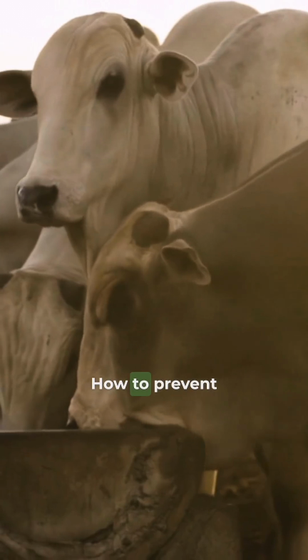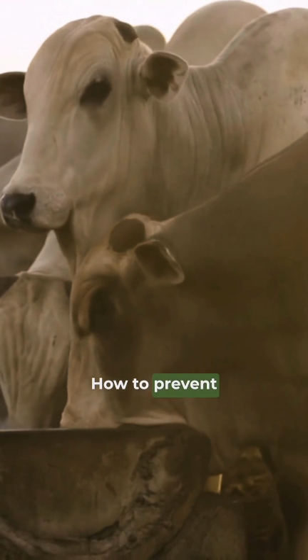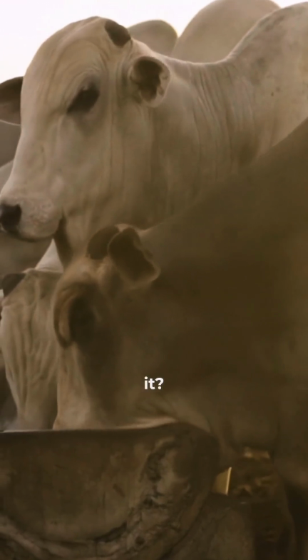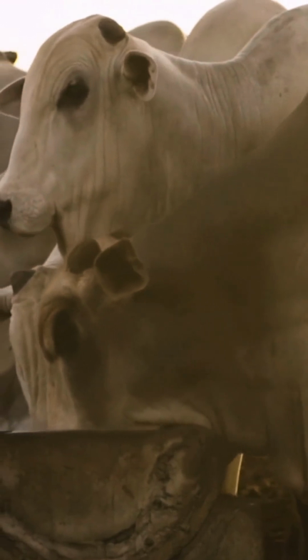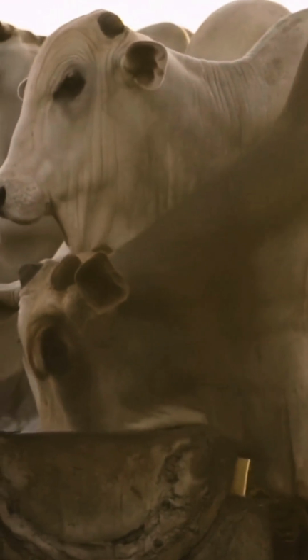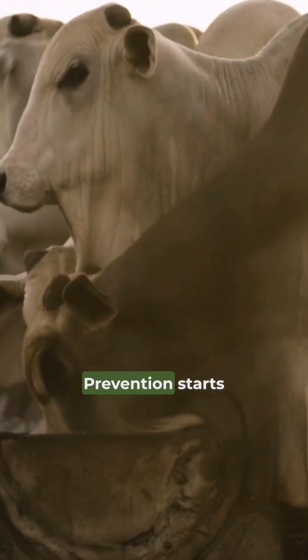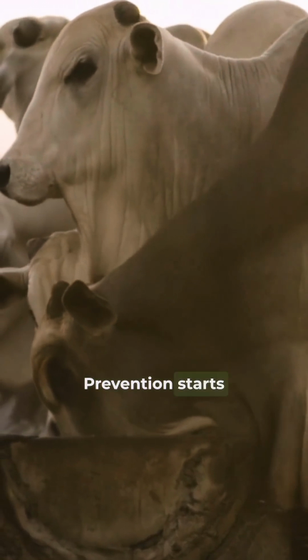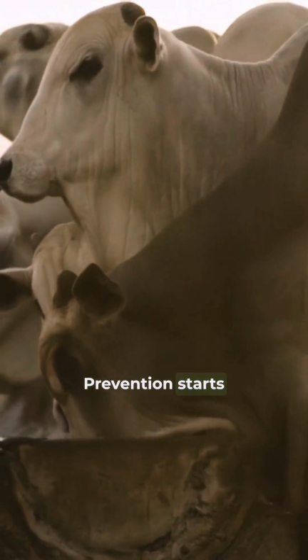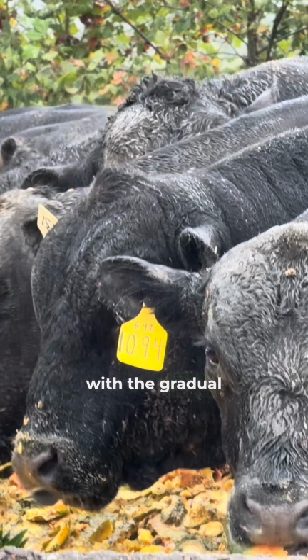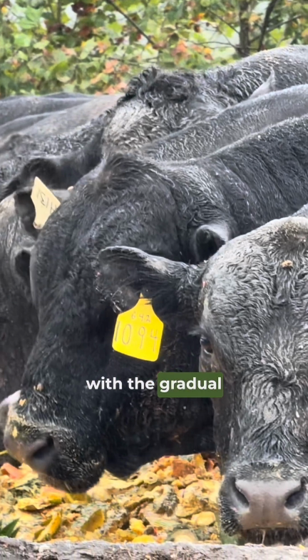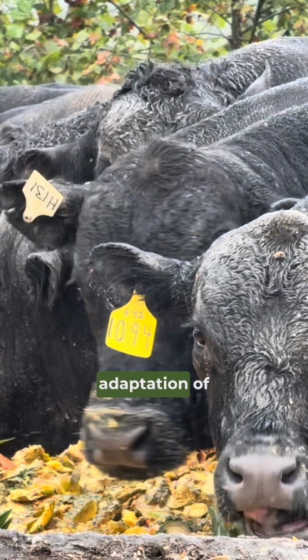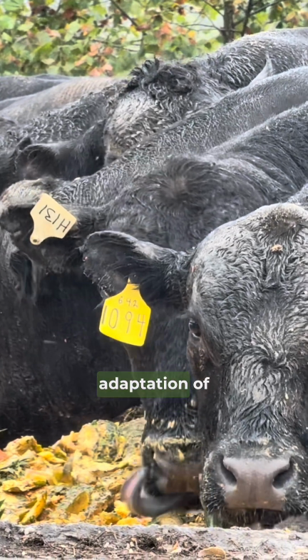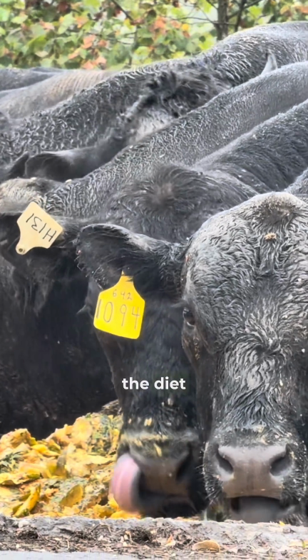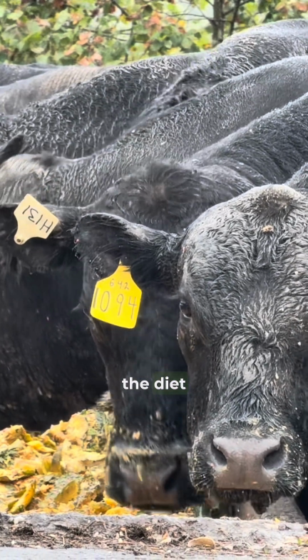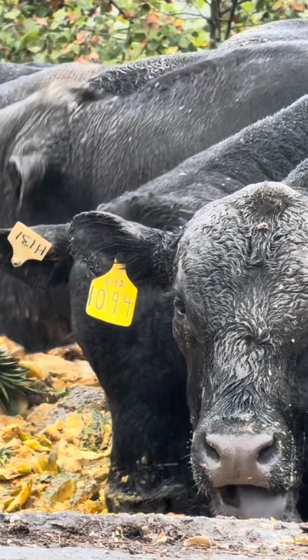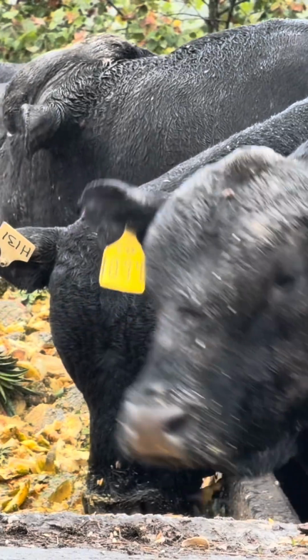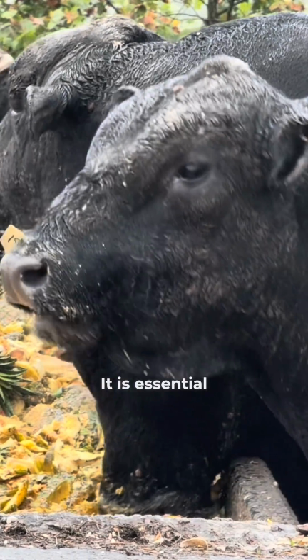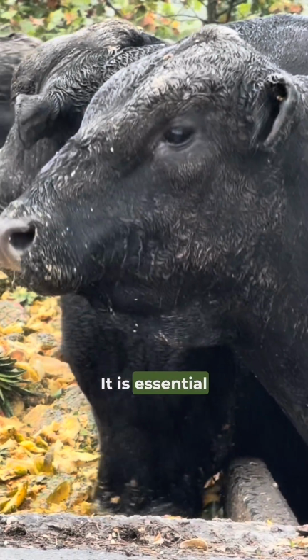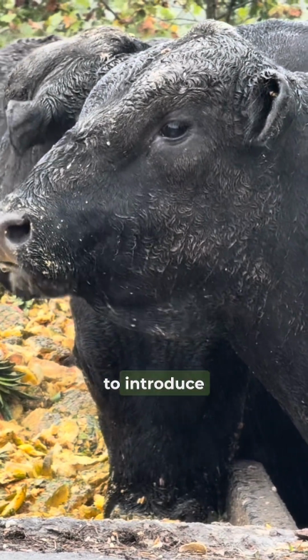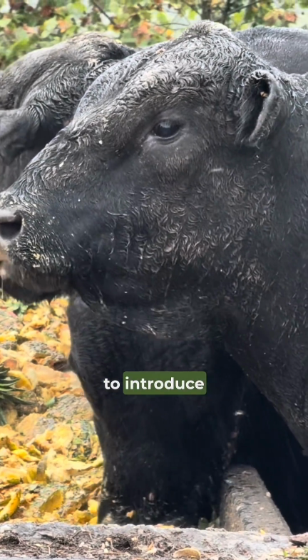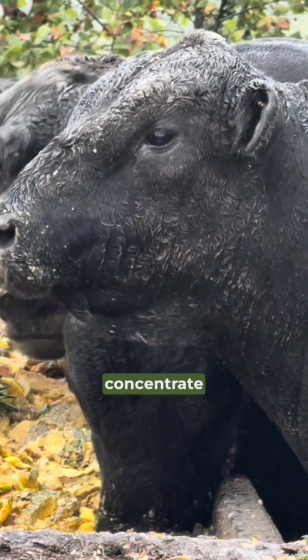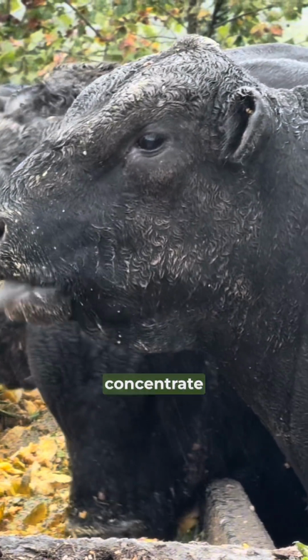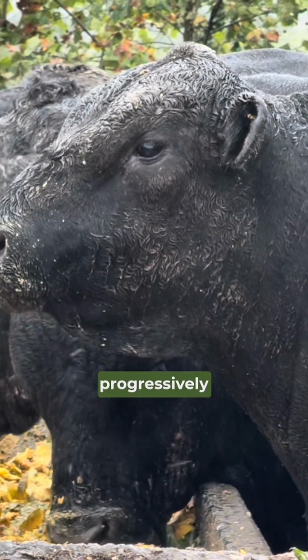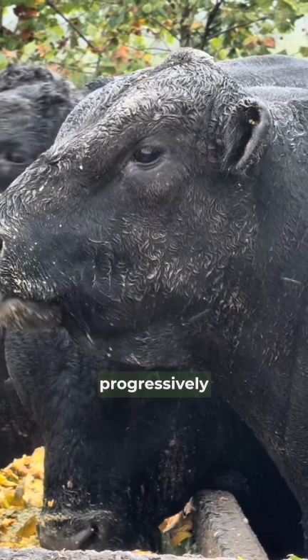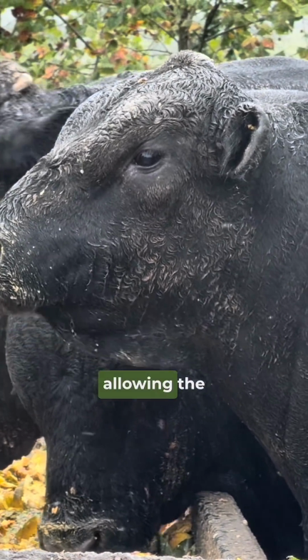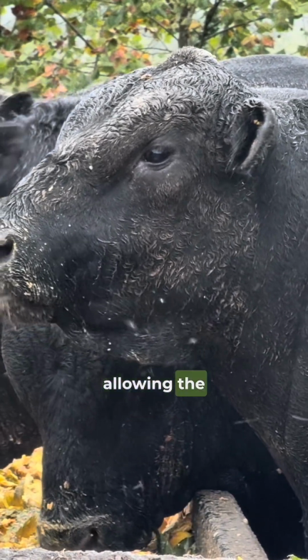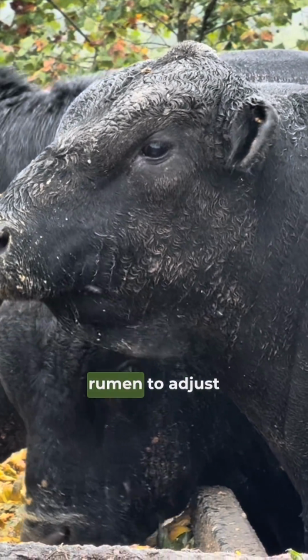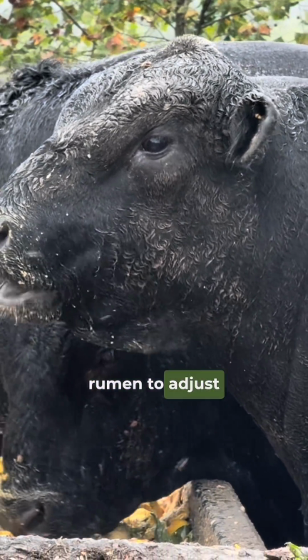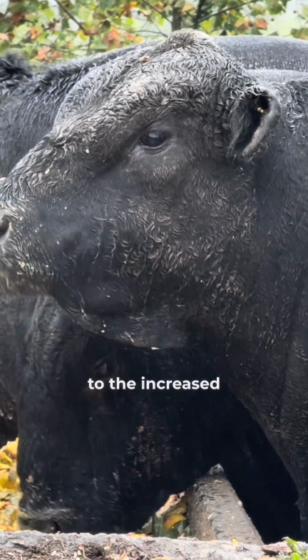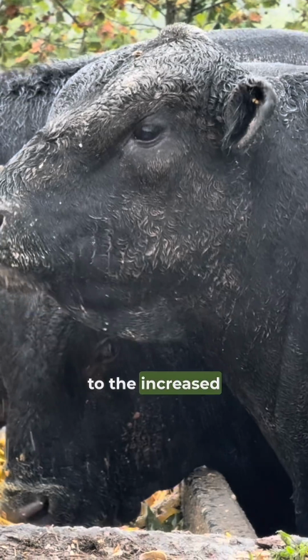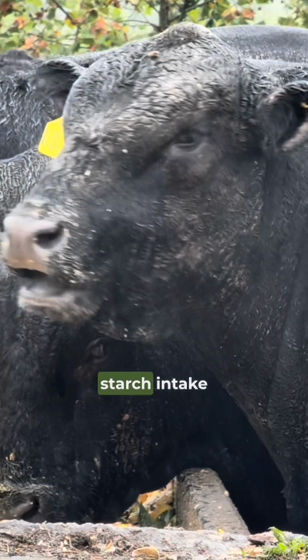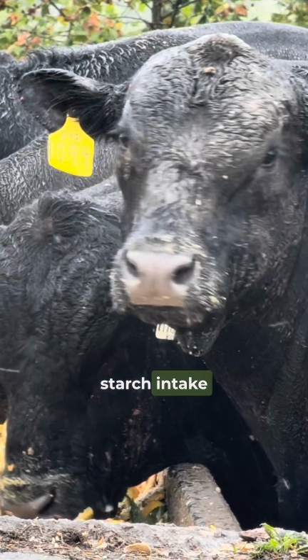How to prevent it? Prevention starts with the gradual adaptation of the diet. It is essential to introduce concentrate progressively, allowing the rumen to adjust to the increased starch intake.